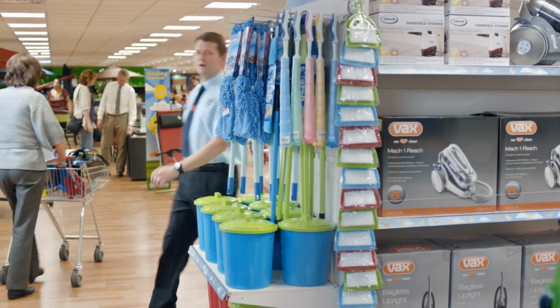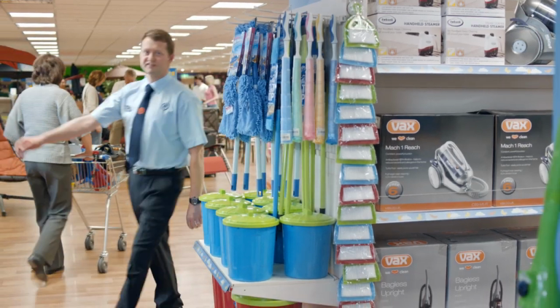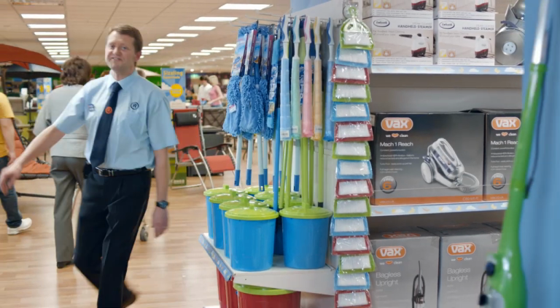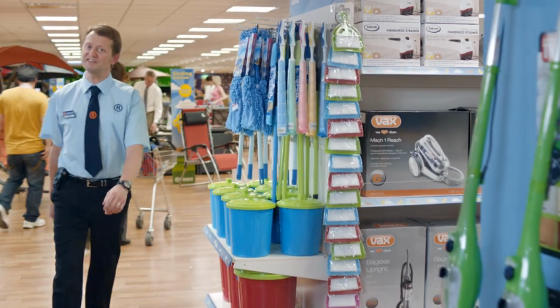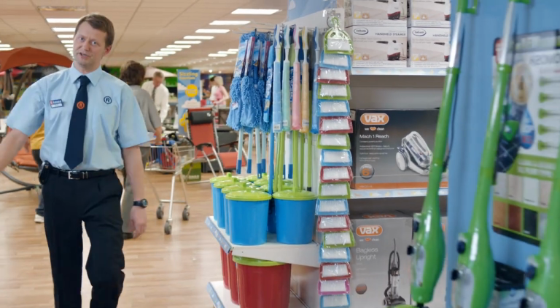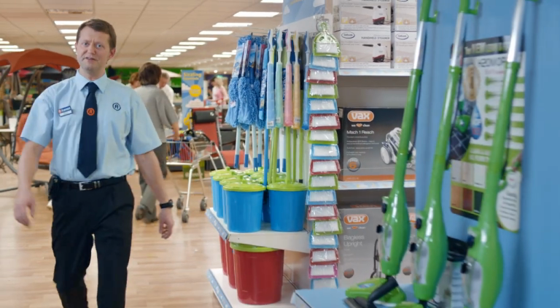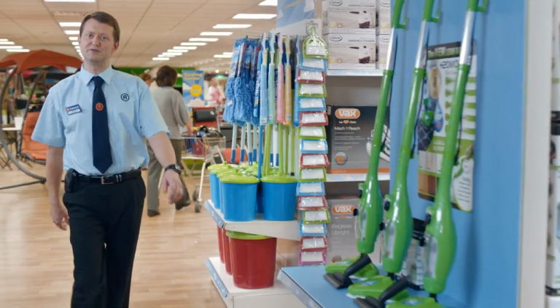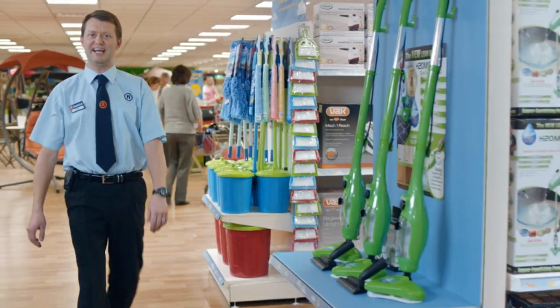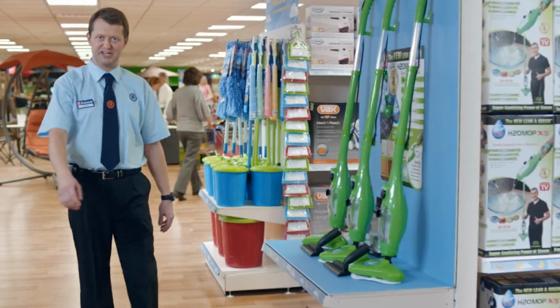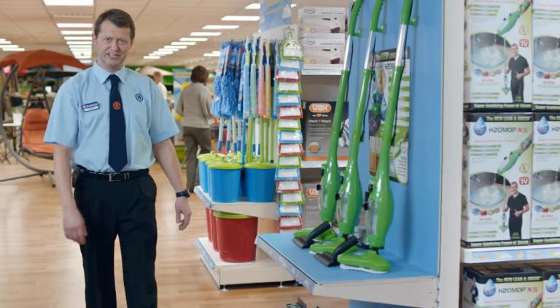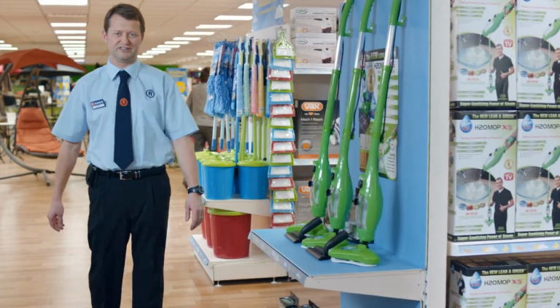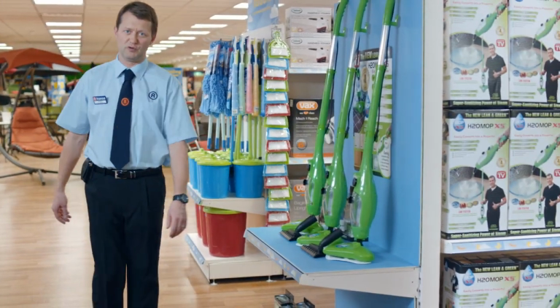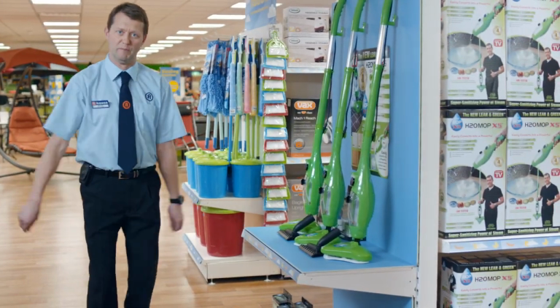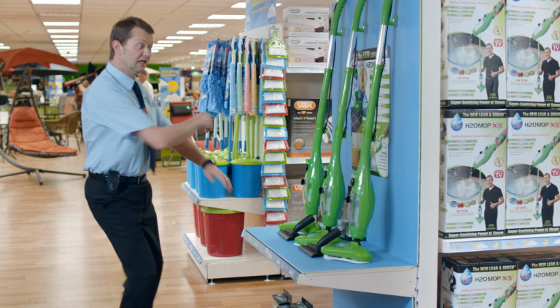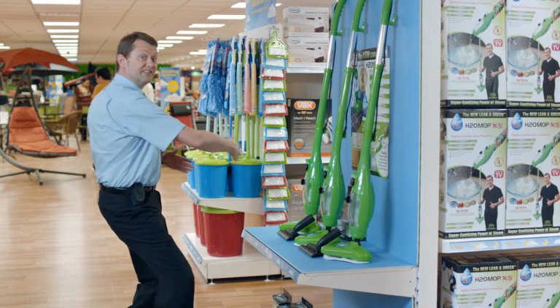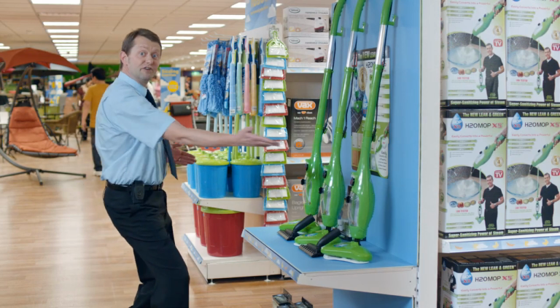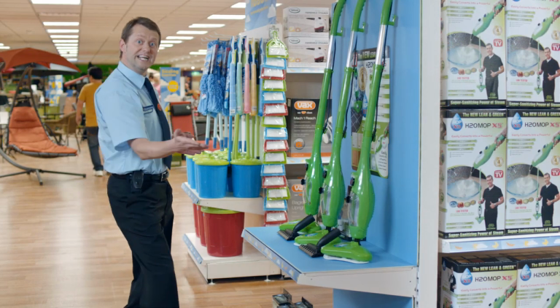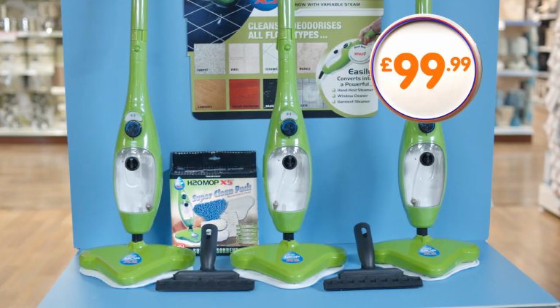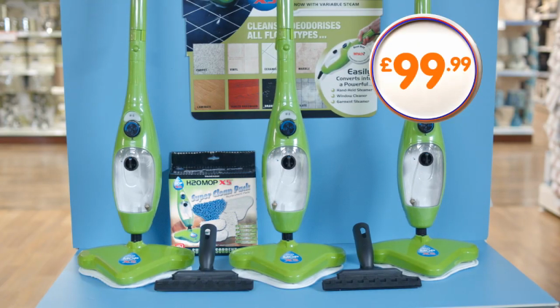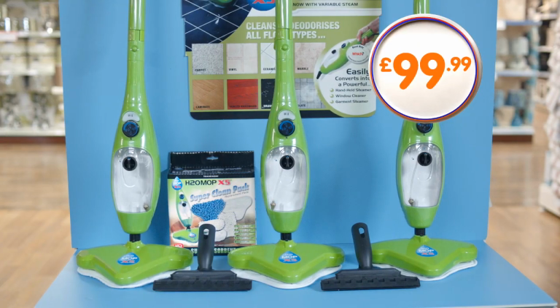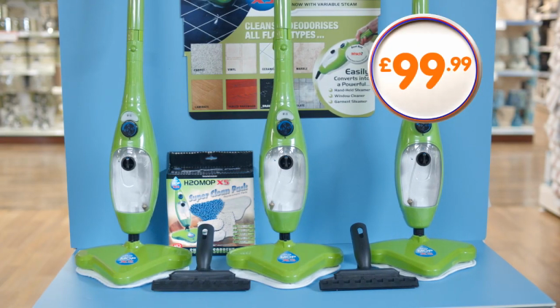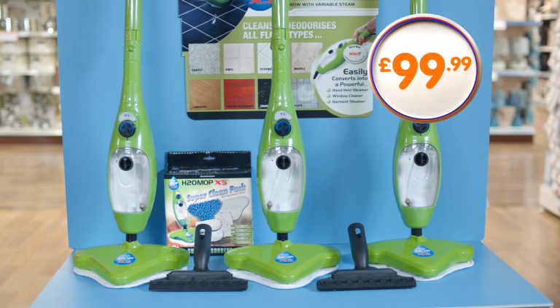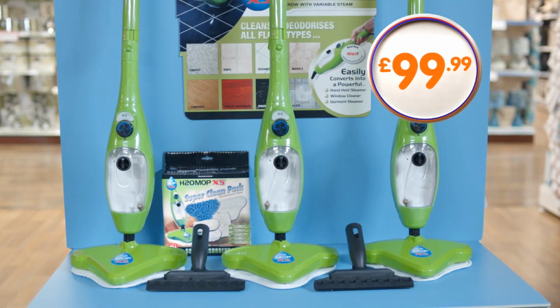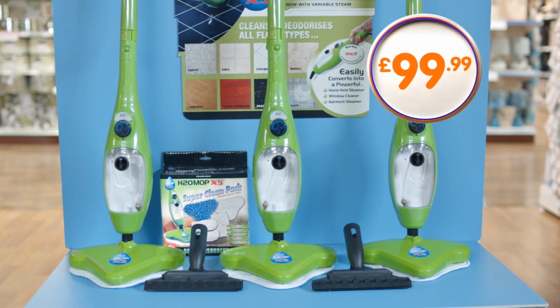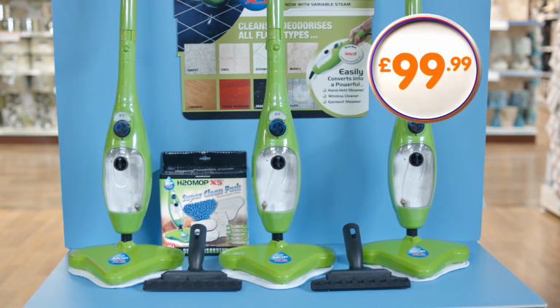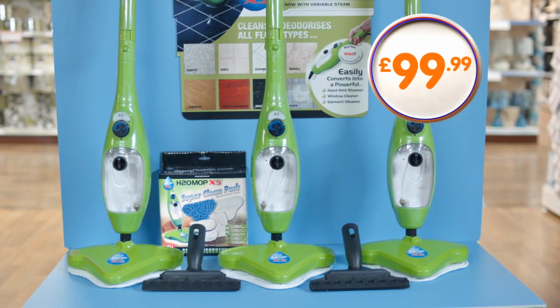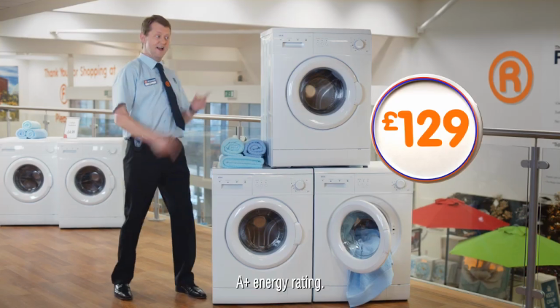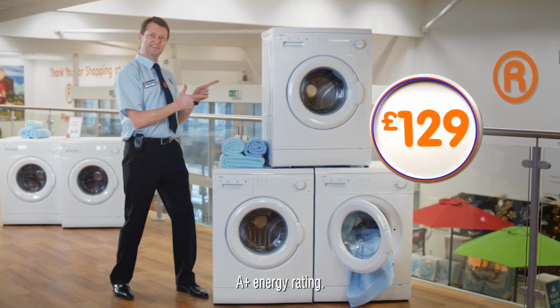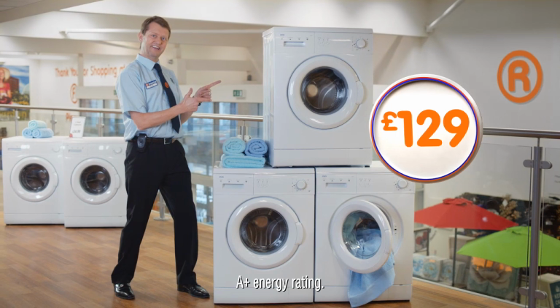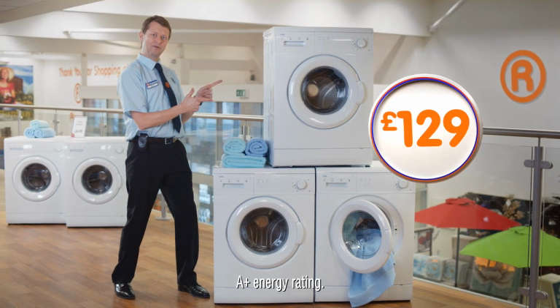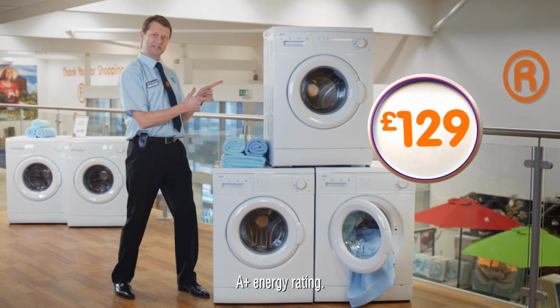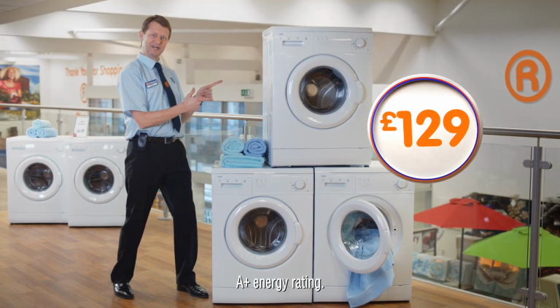With over 65,000 products, here at The Range we sell everything you'll need to transform your home. Like this 5-in-1 H2O mop, including free cleaning kit worth £15, and this fantastic washing machine.